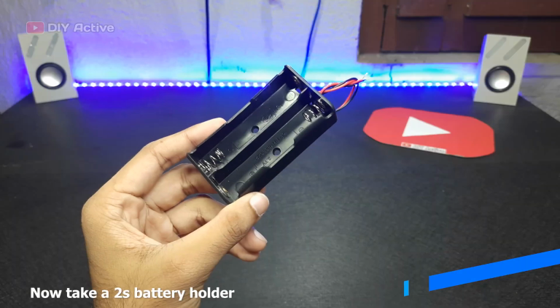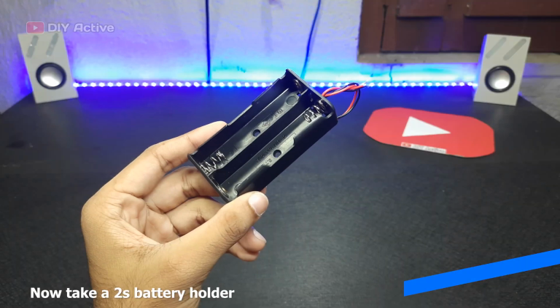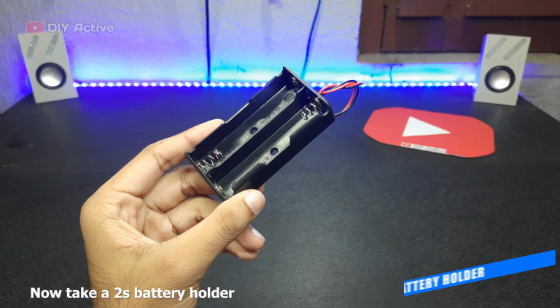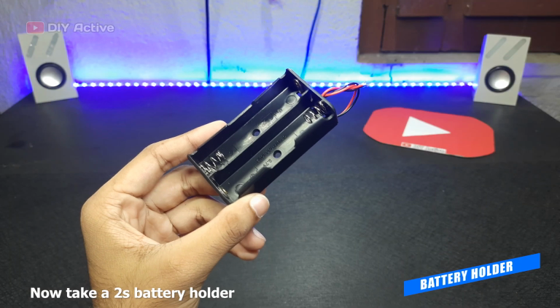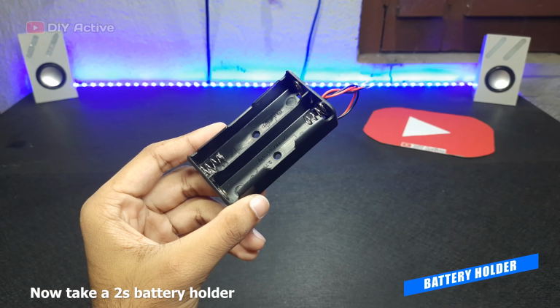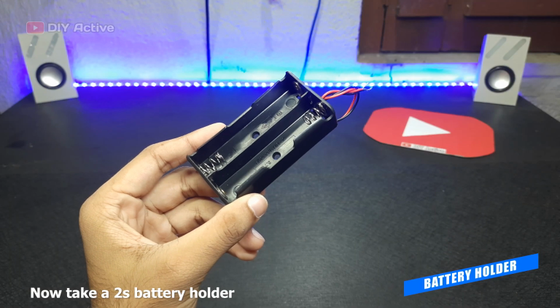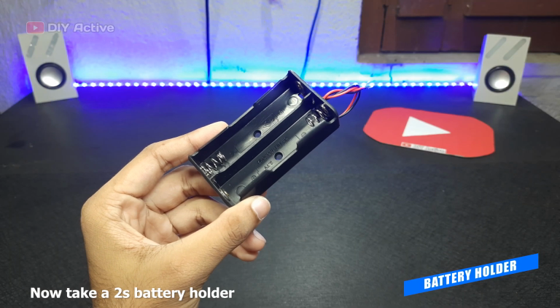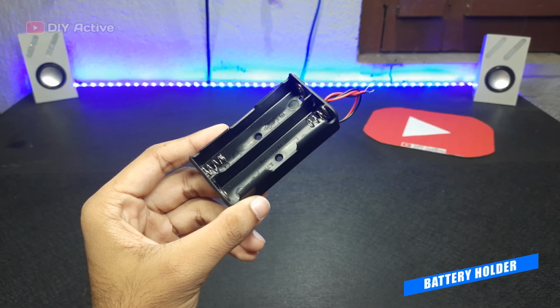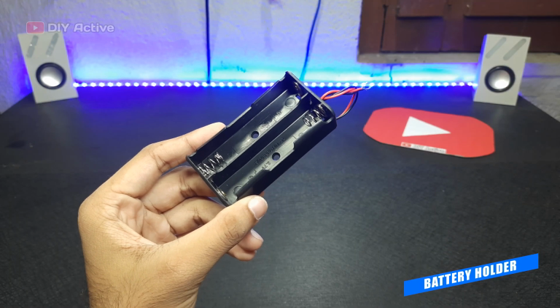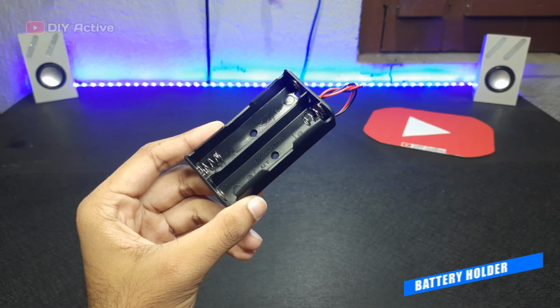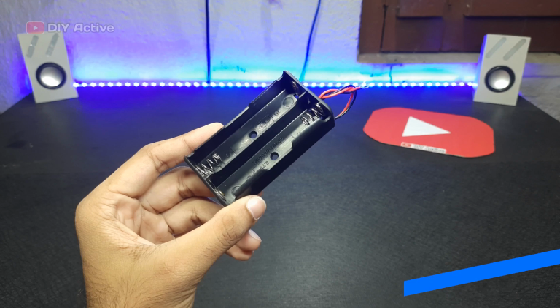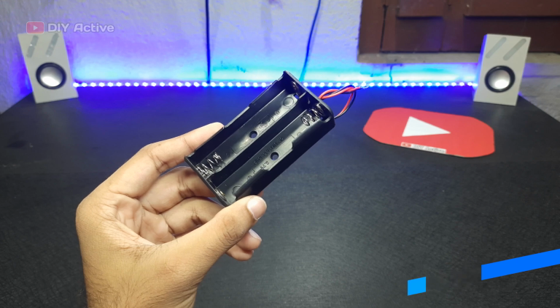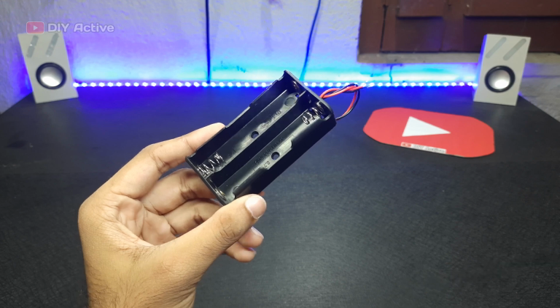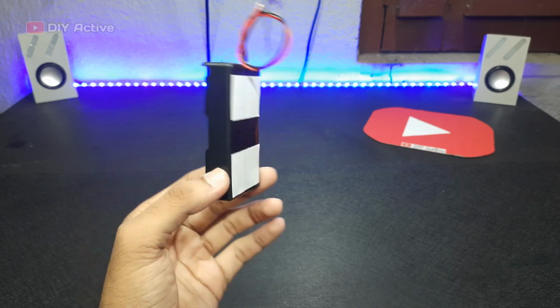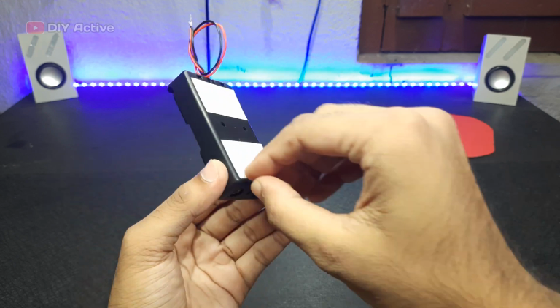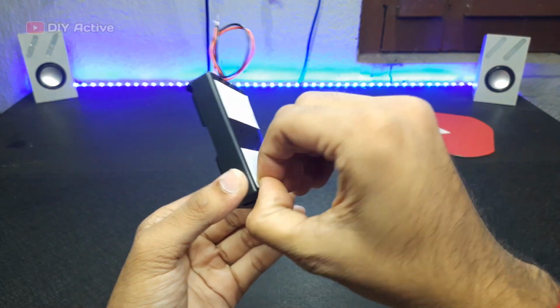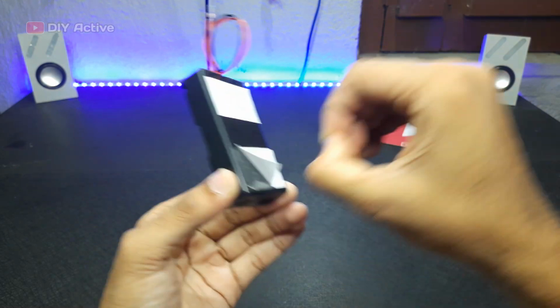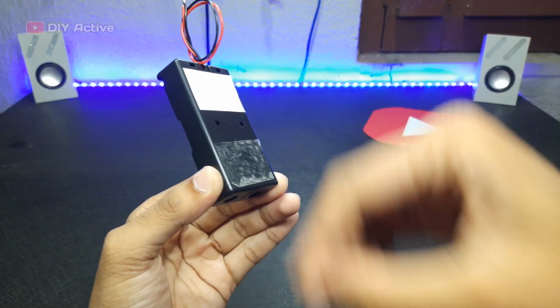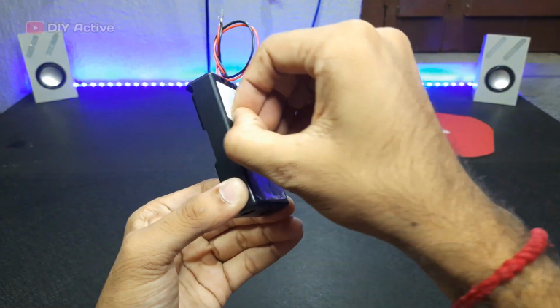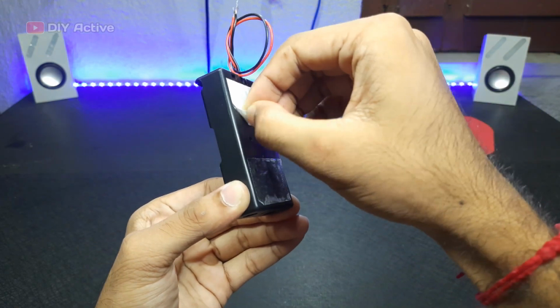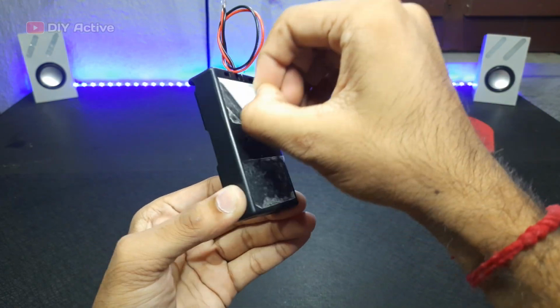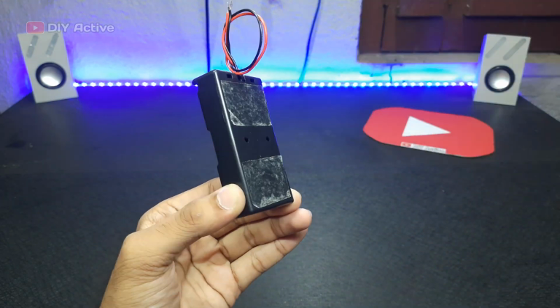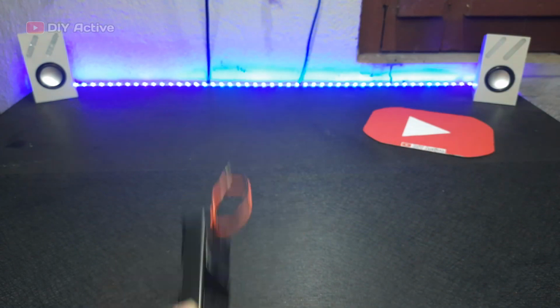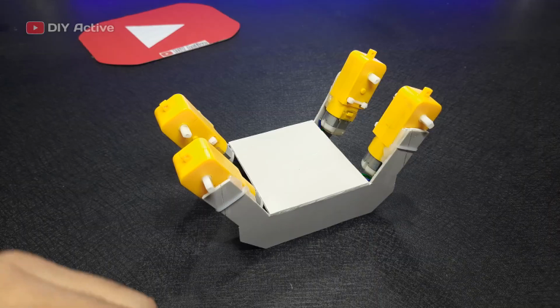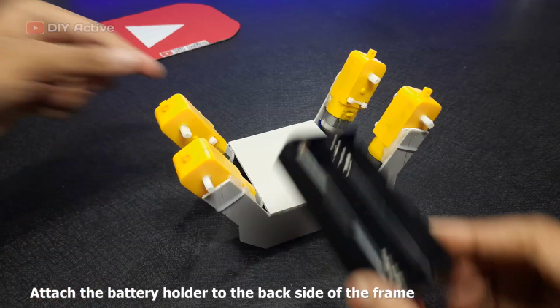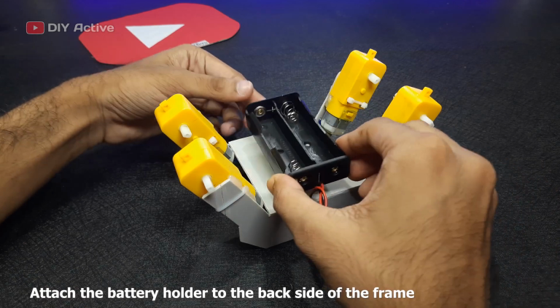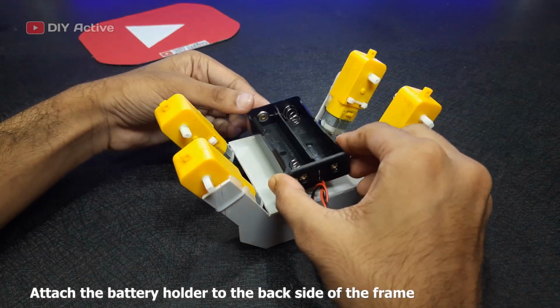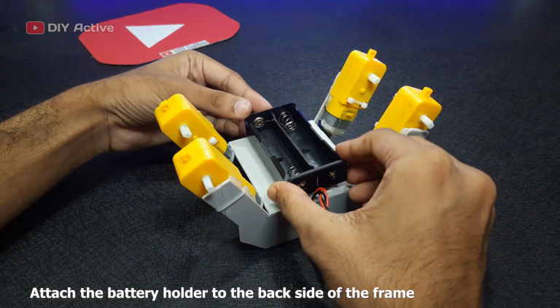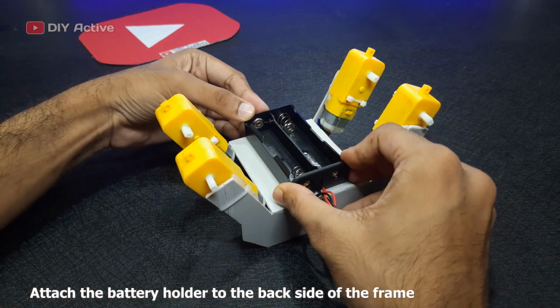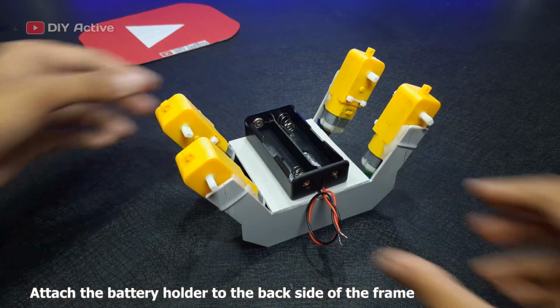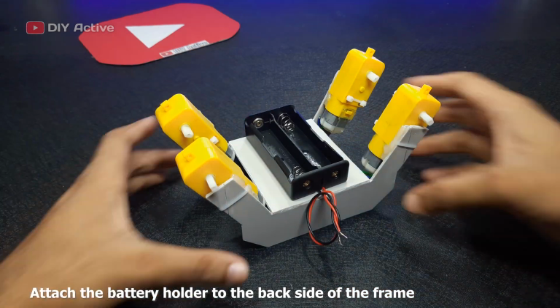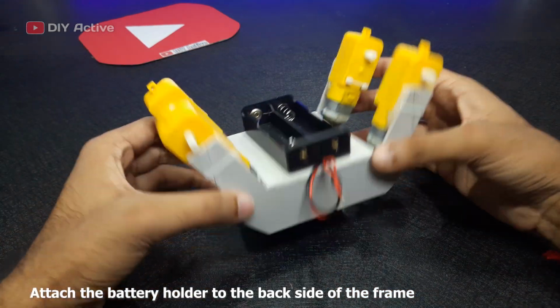Now, take a 2S battery holder. Attach the battery holder to the back side of the frame.